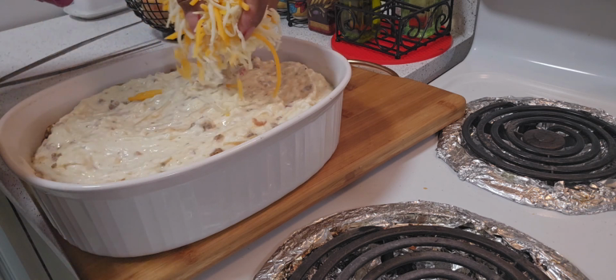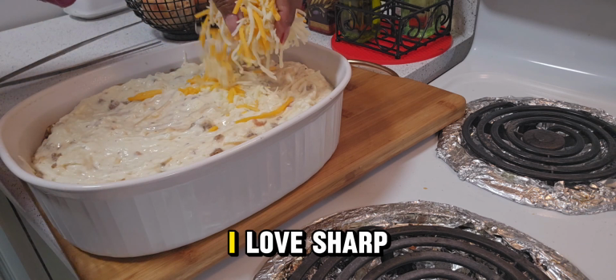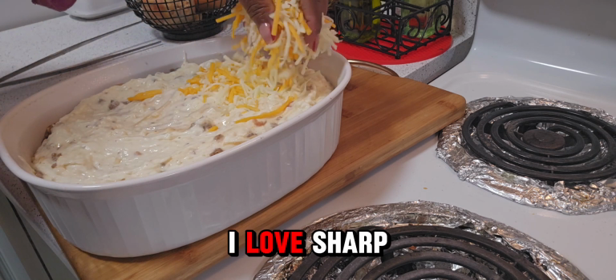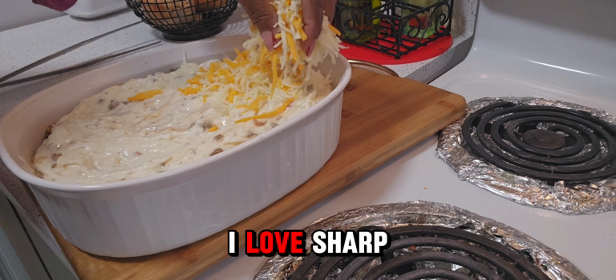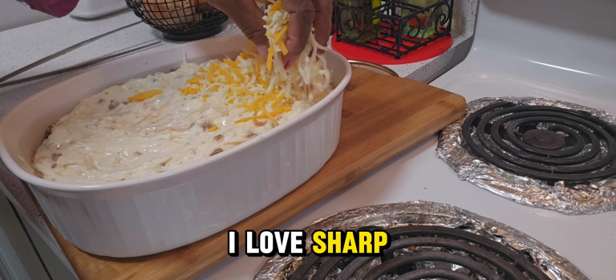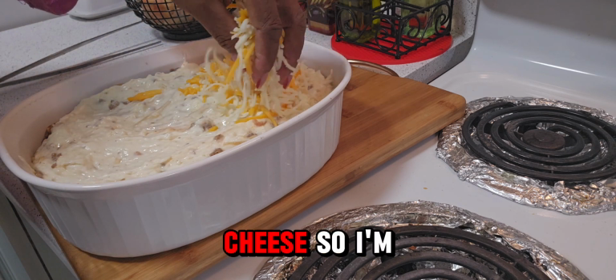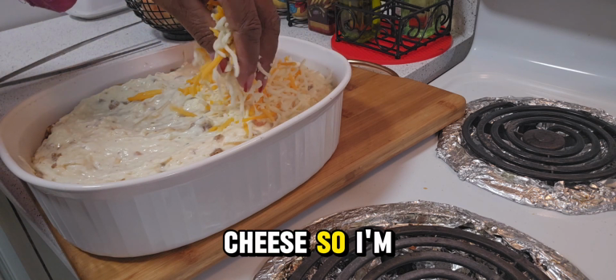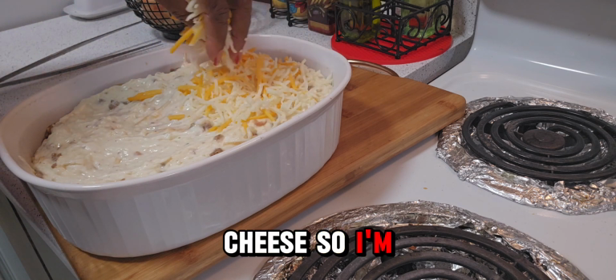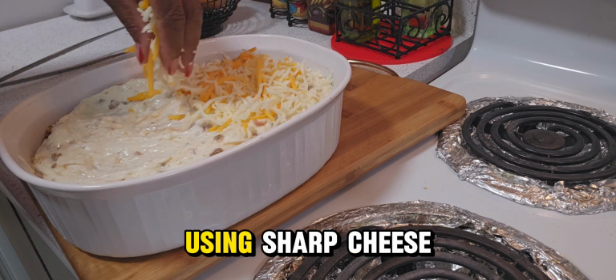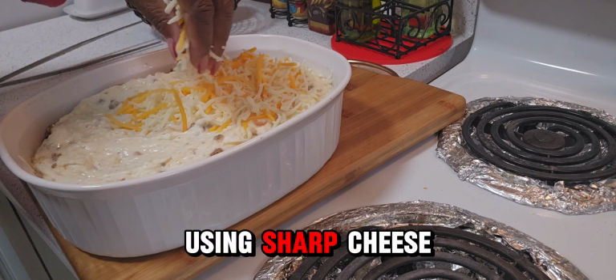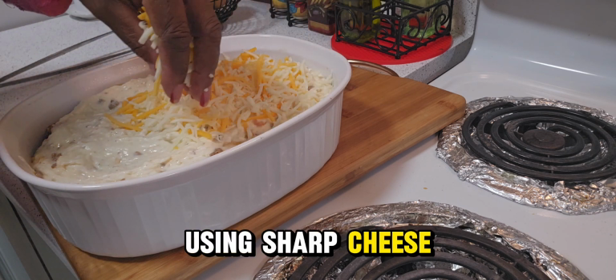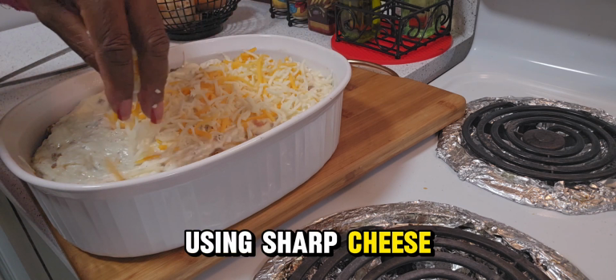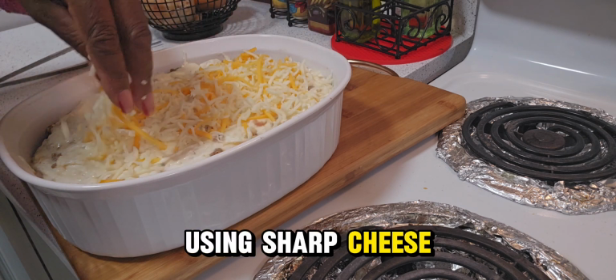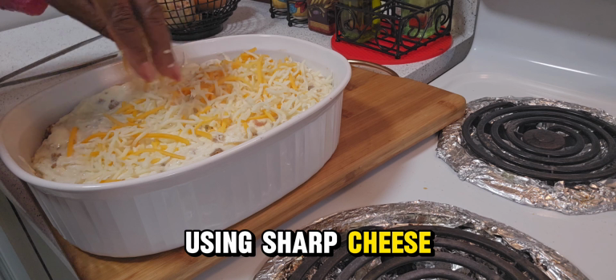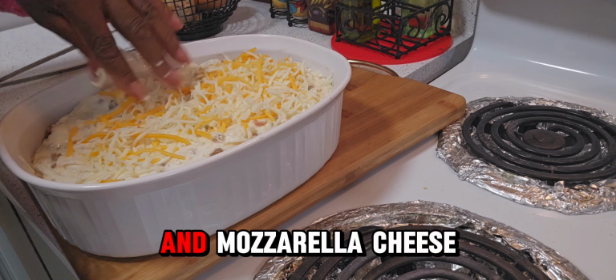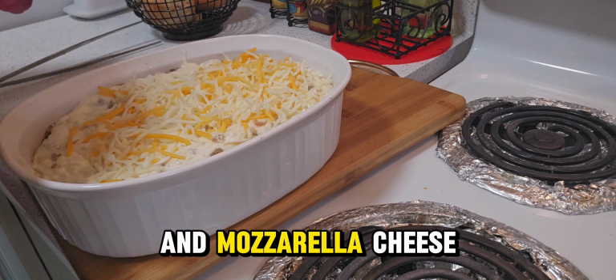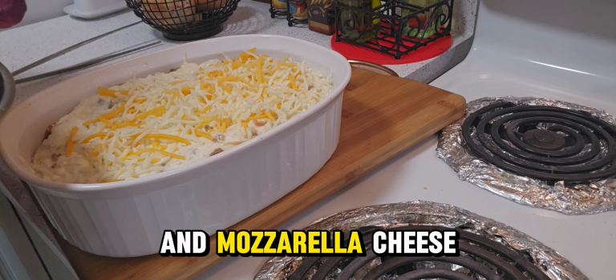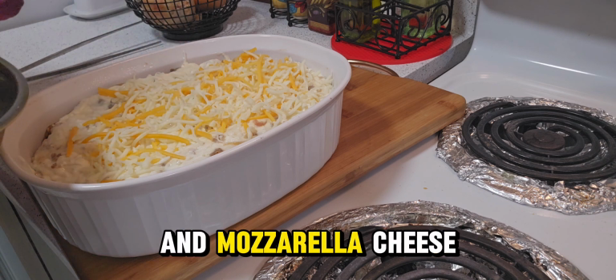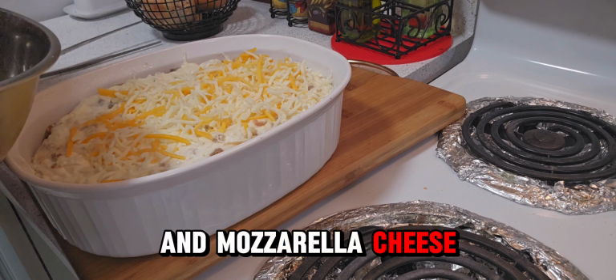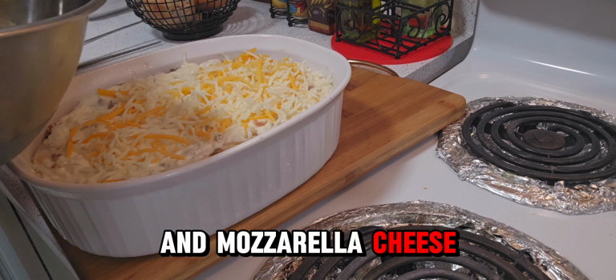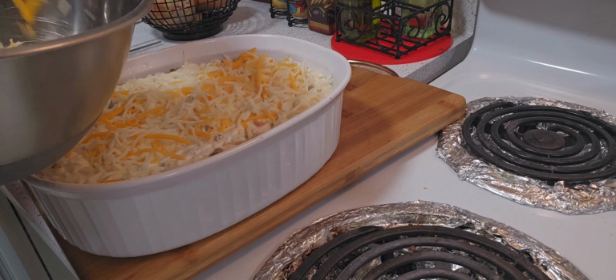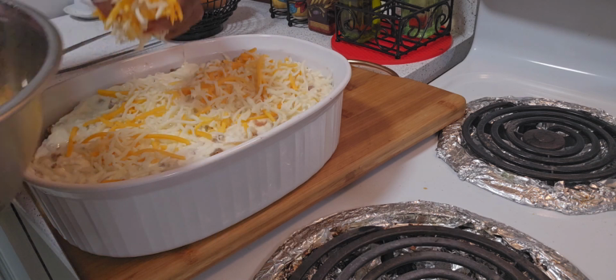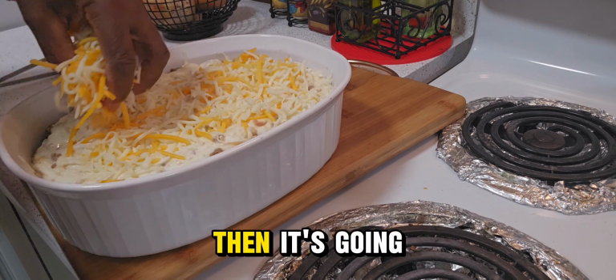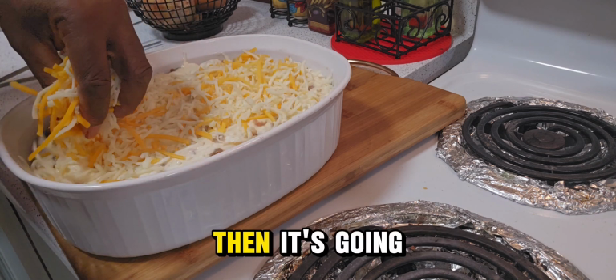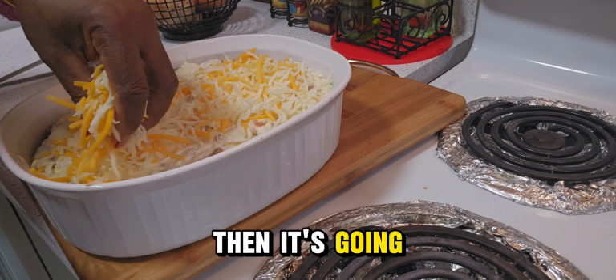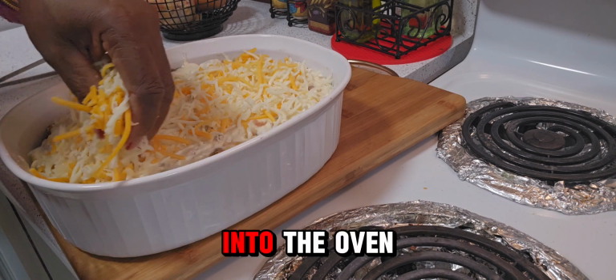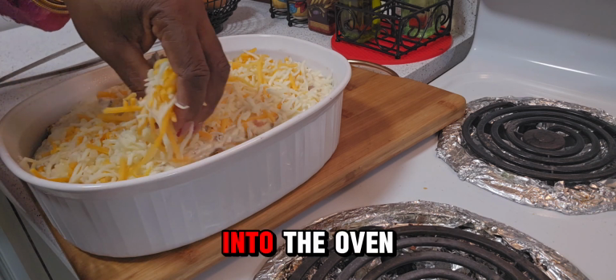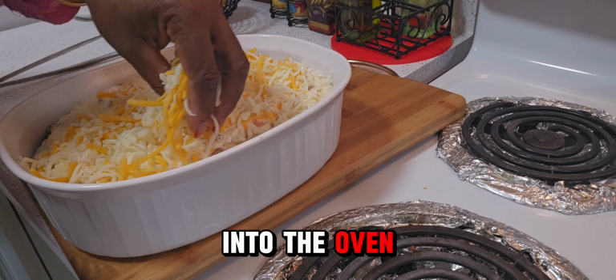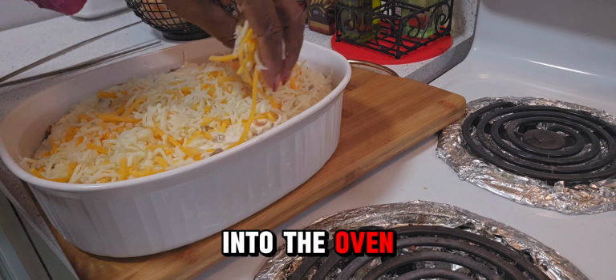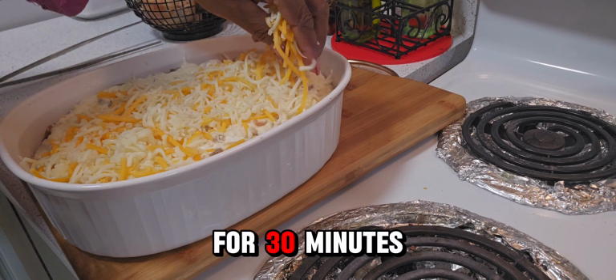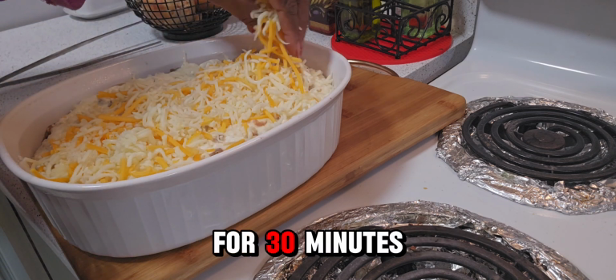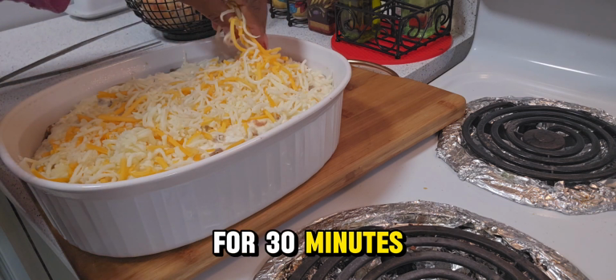I love sharp cheese, so I'm using sharp cheese and mozzarella cheese. Then it's going into the oven for 30 minutes.